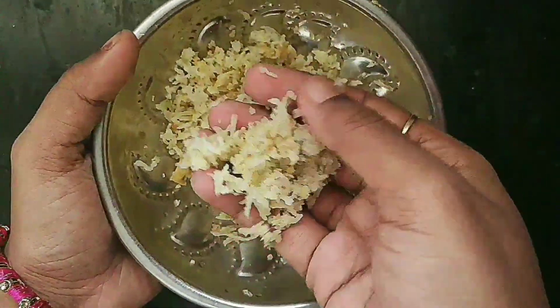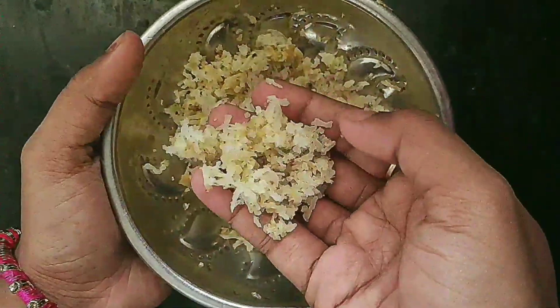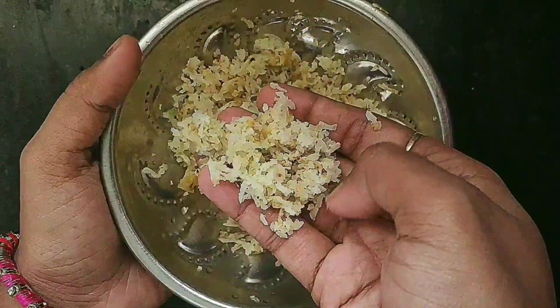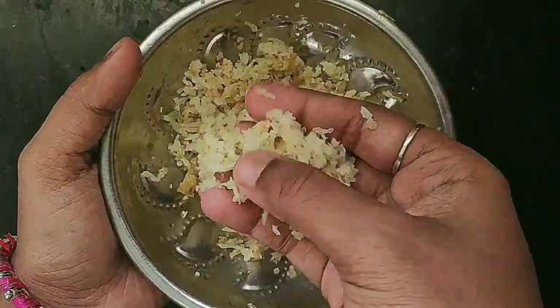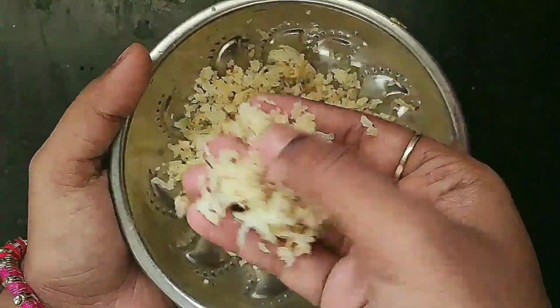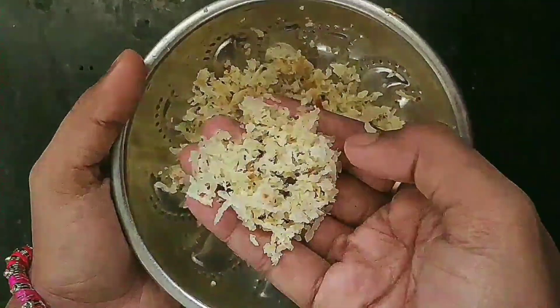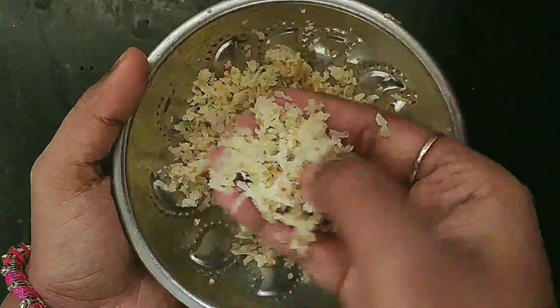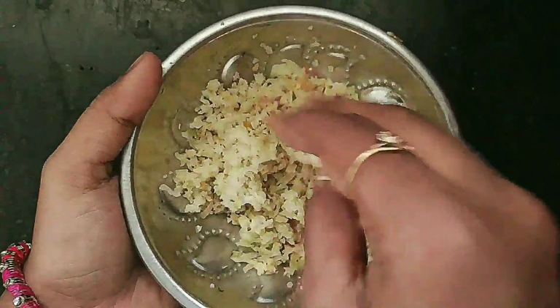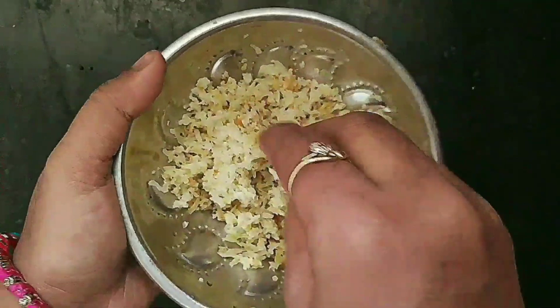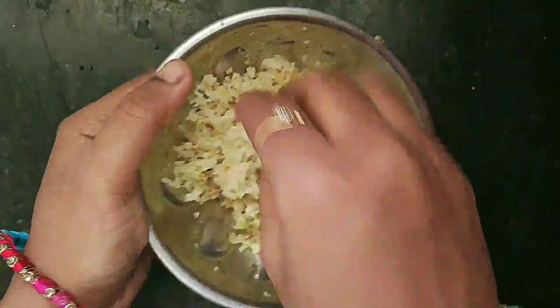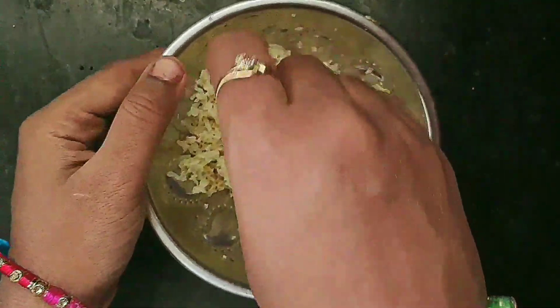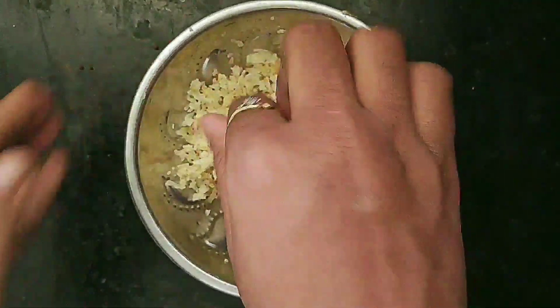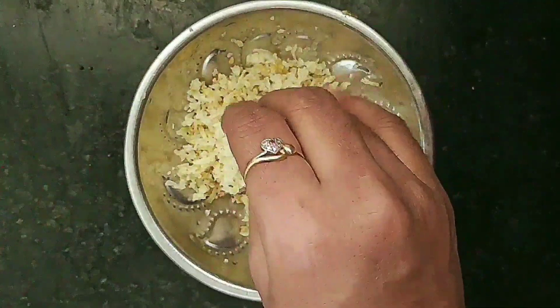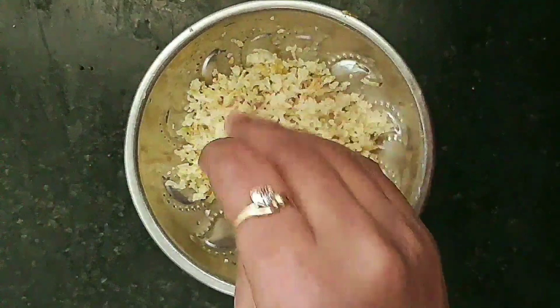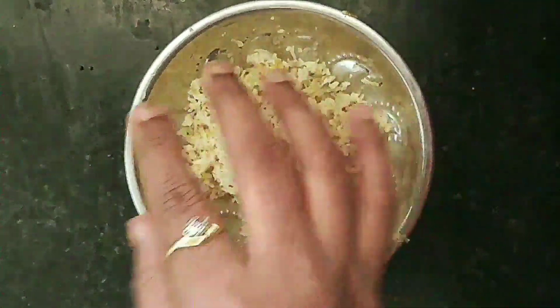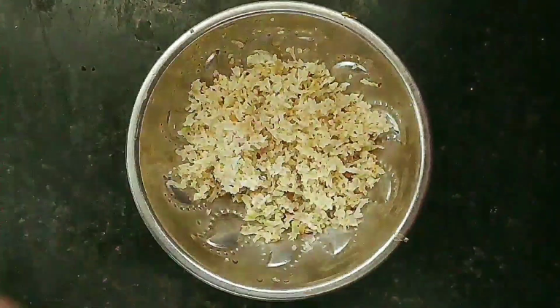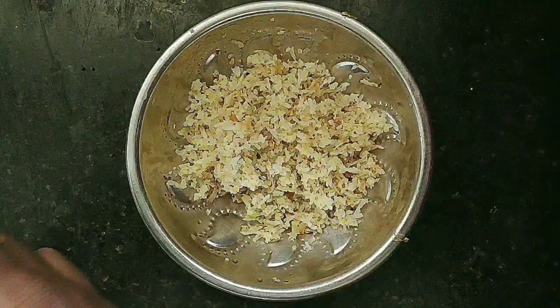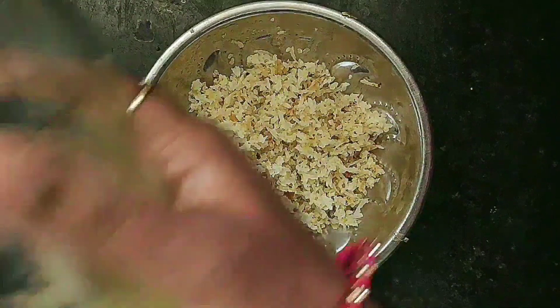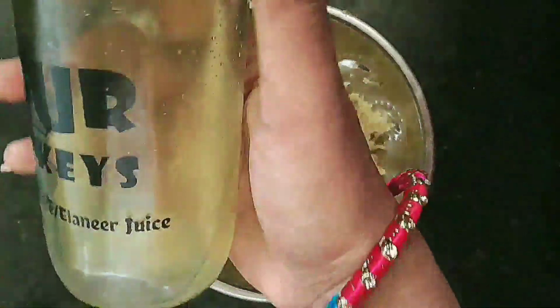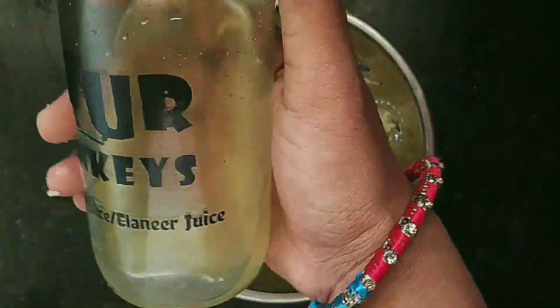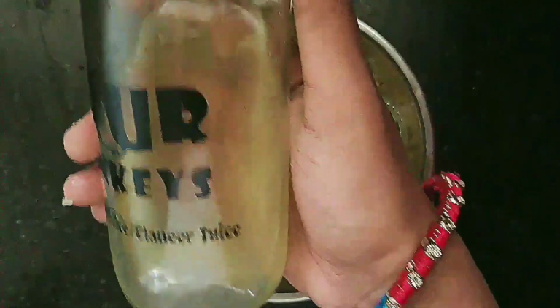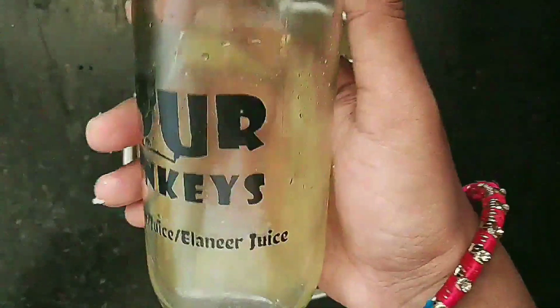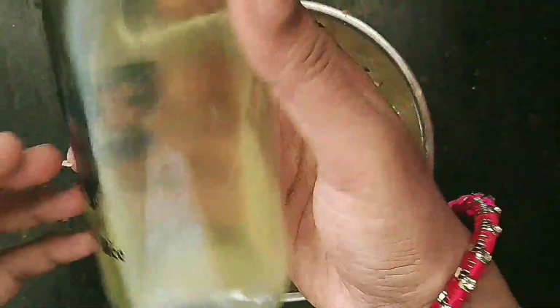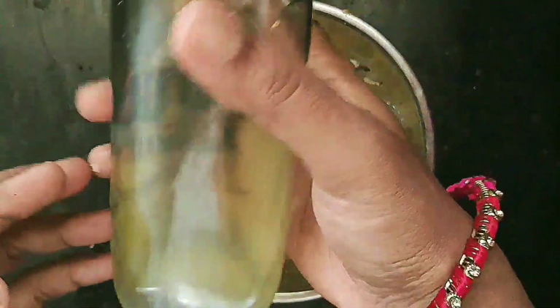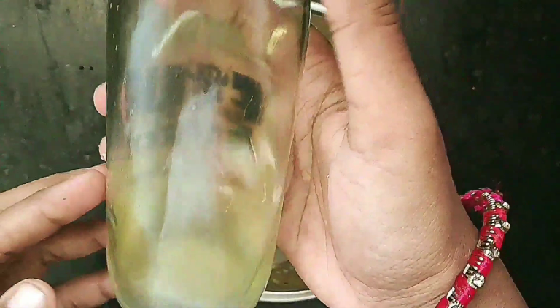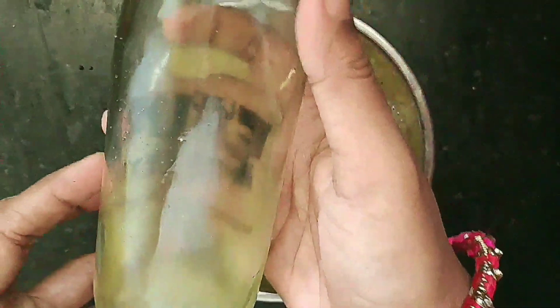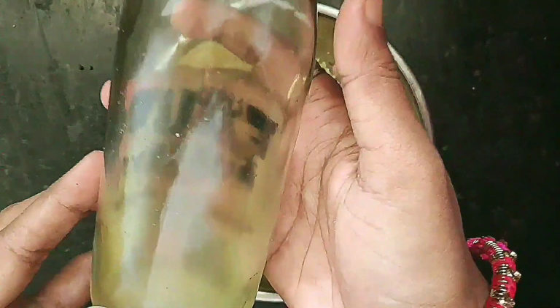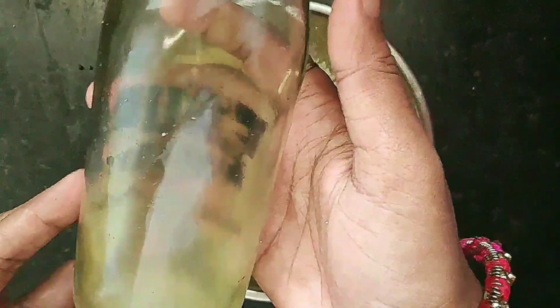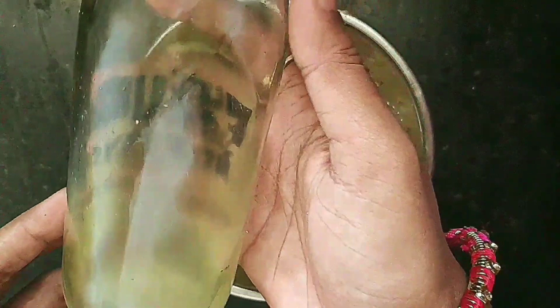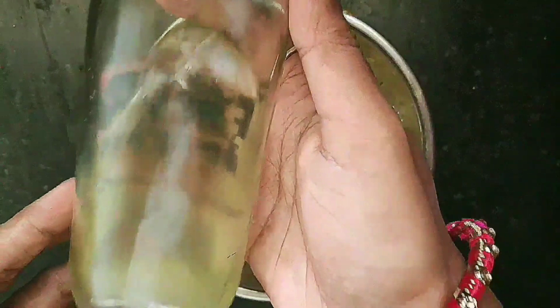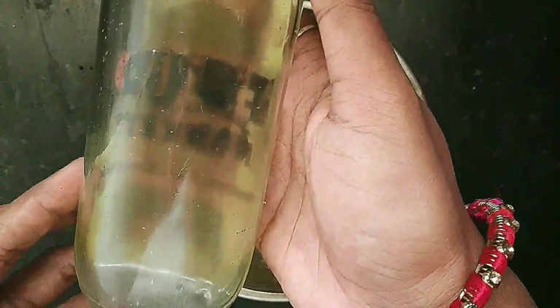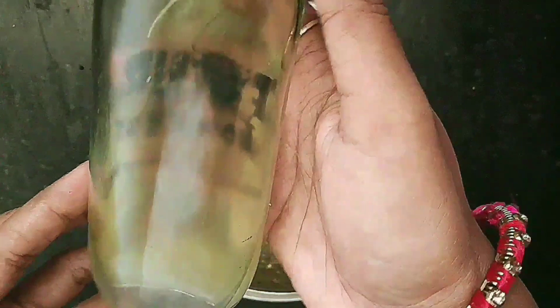That's why you are getting grey hair. How do you get black hair back? This is a good tip.